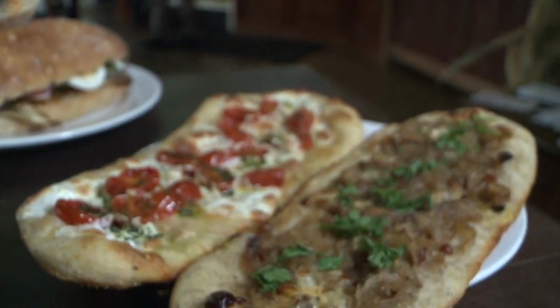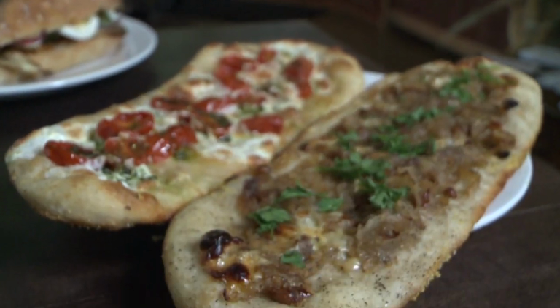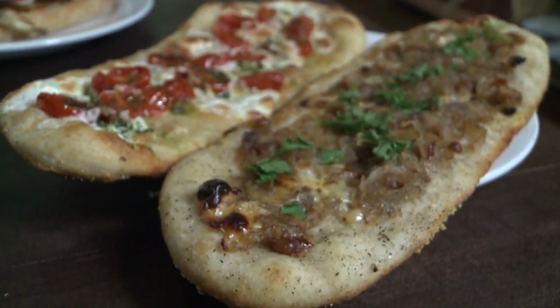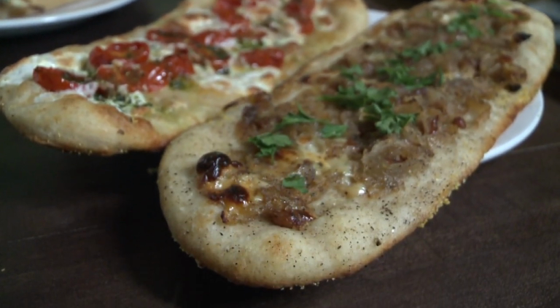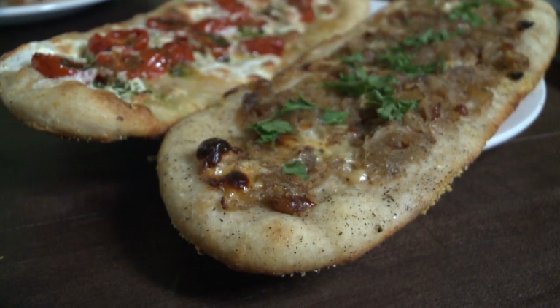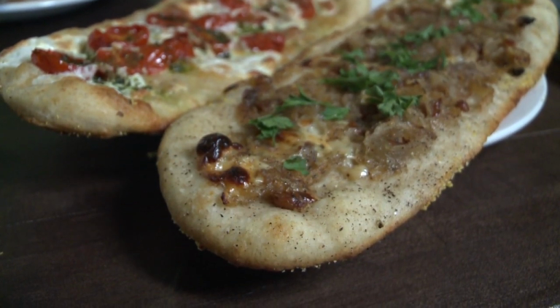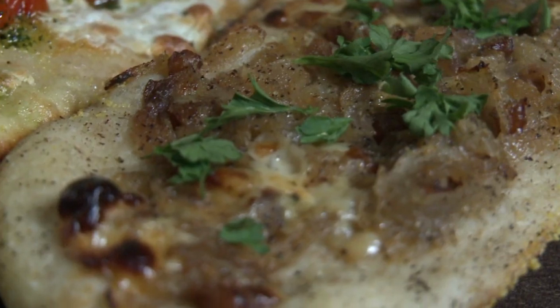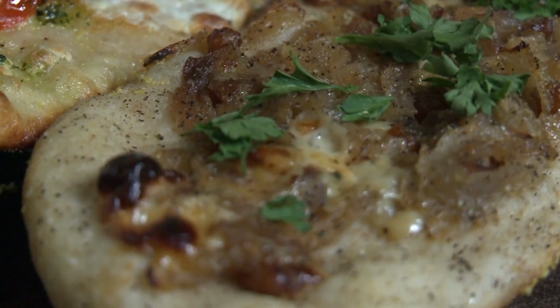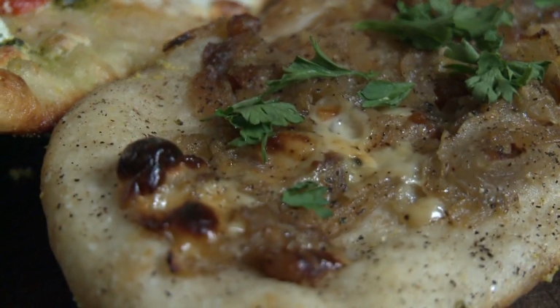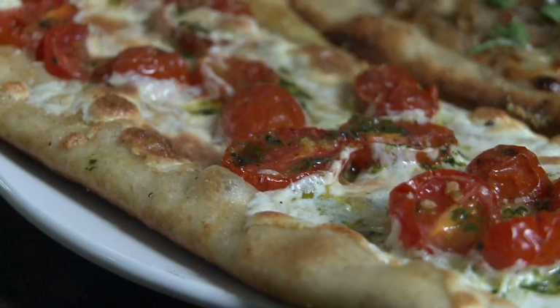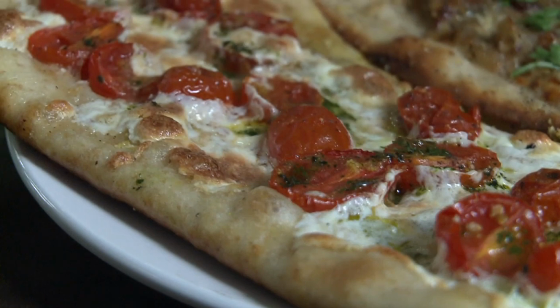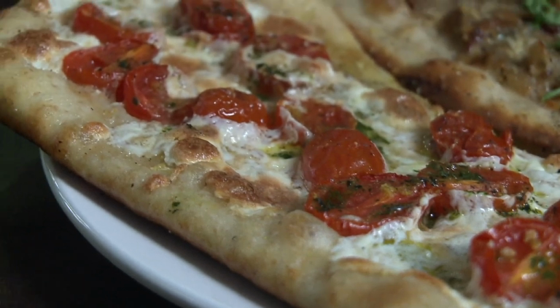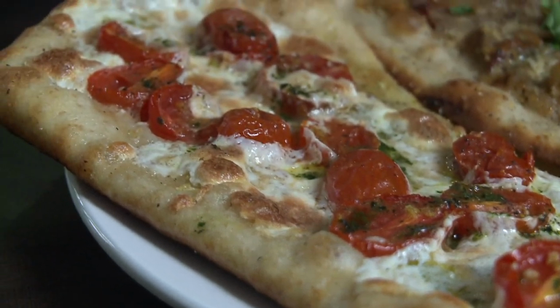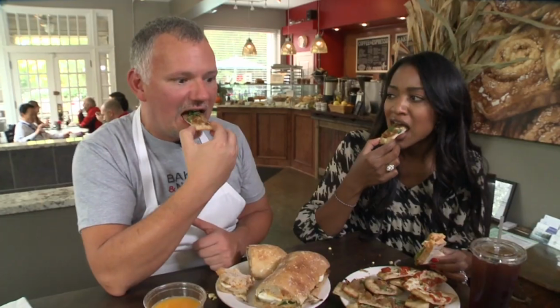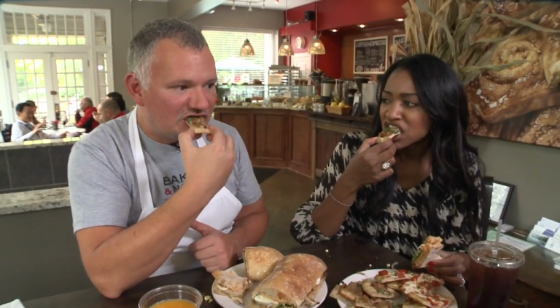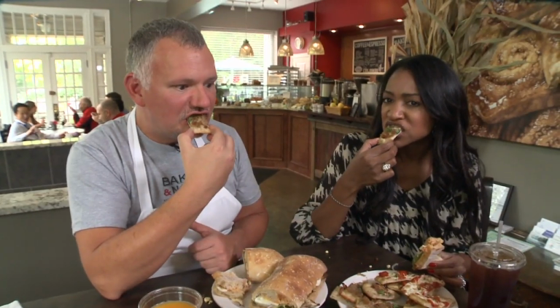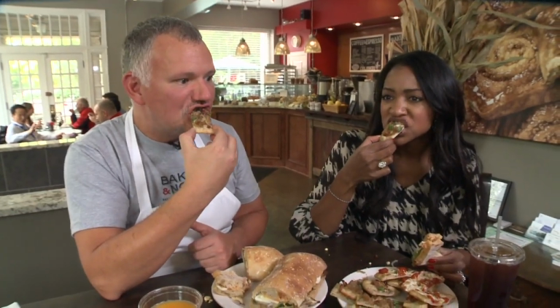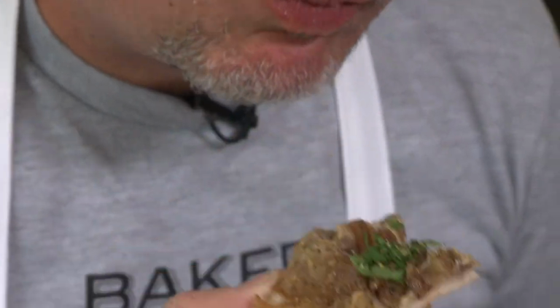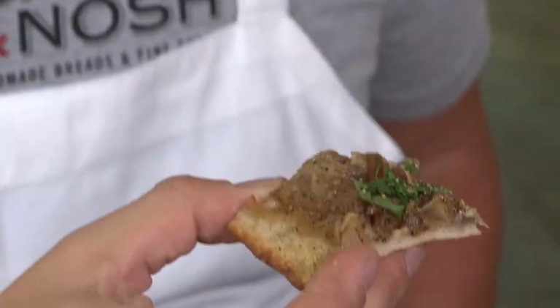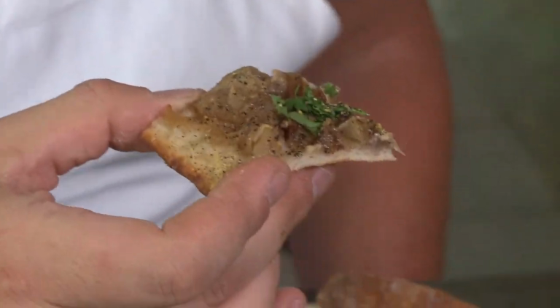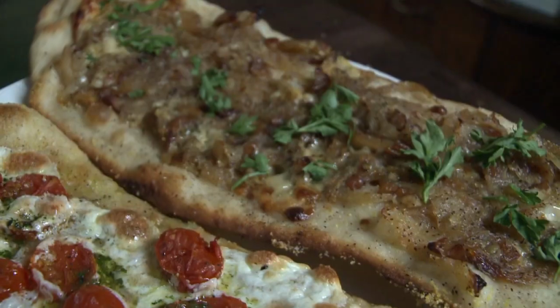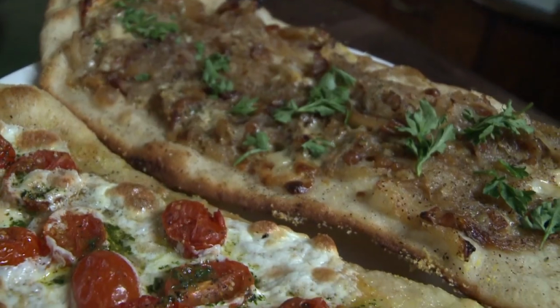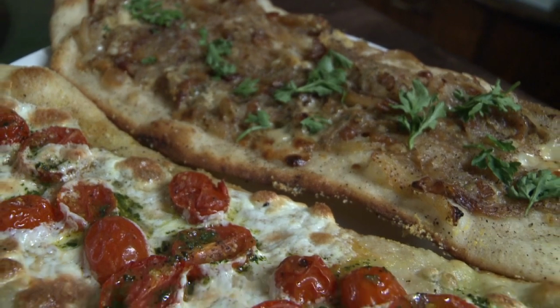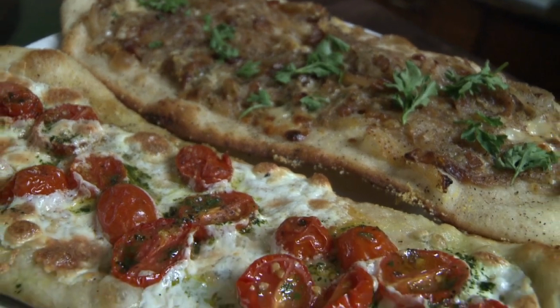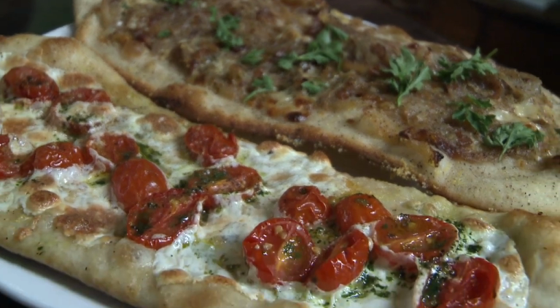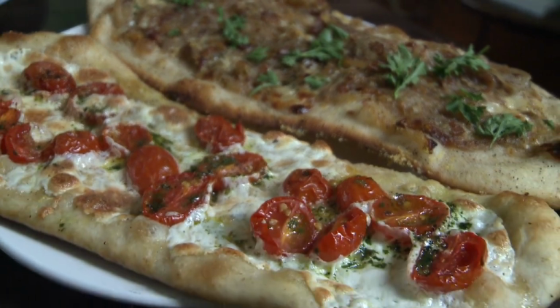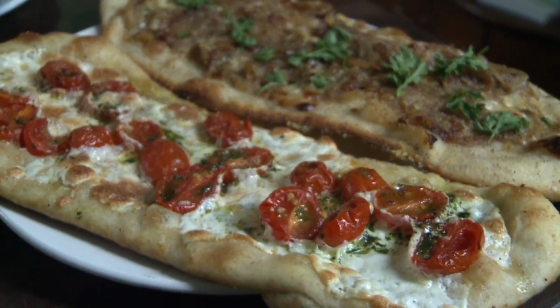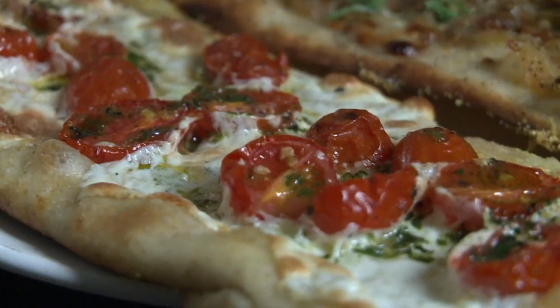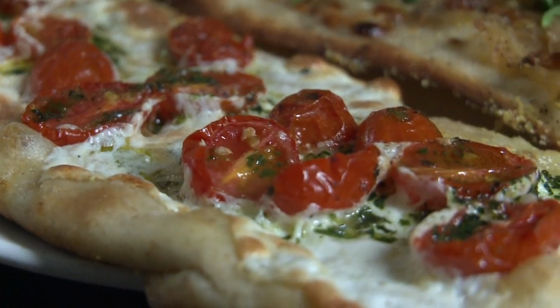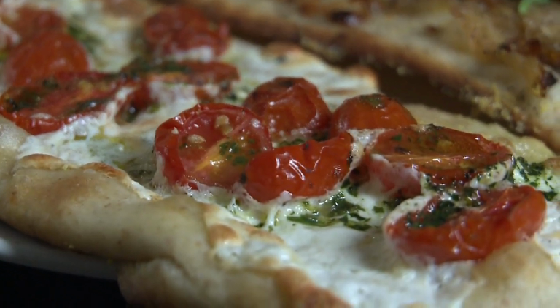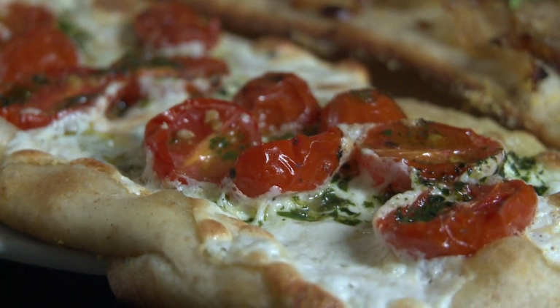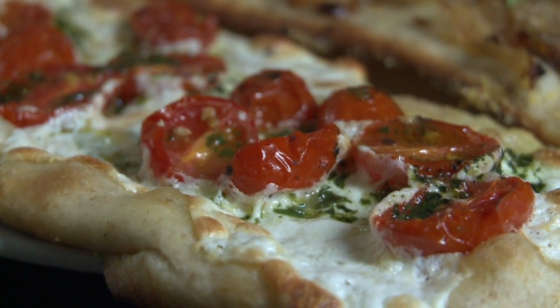I saw these come out of the oven and I said, wow. So what do we have here? These are our crispy flatbreads. The flatbread's nice and crispy, but it's still soft with everything. All the bread is just so fresh. I think you guys are delicious — I'm so glad we found you.